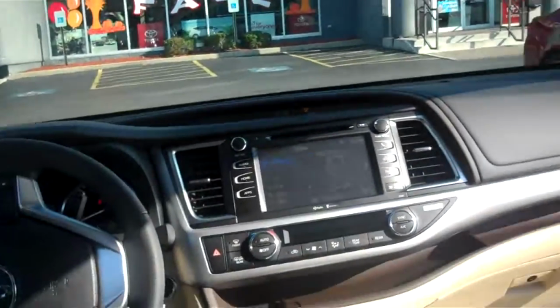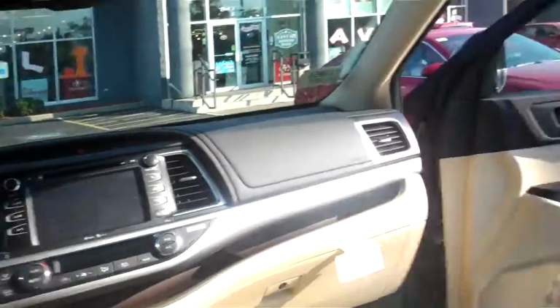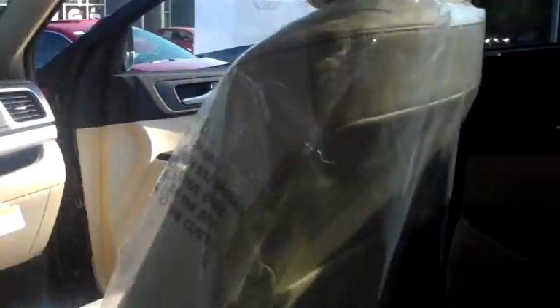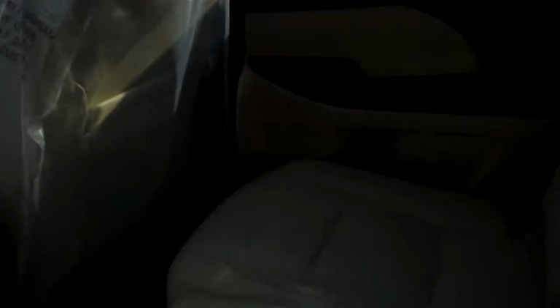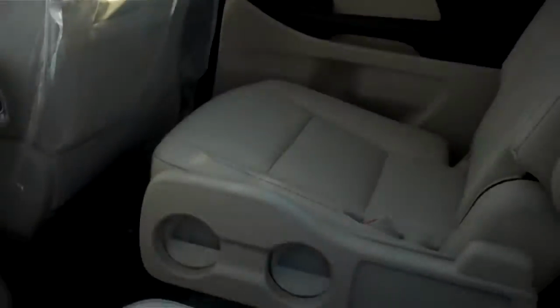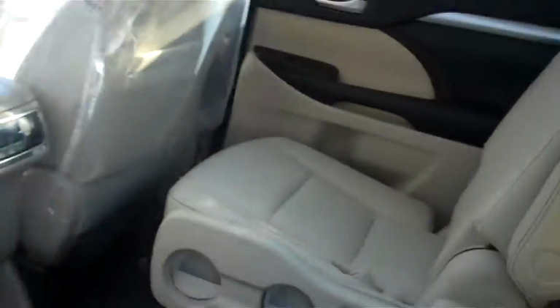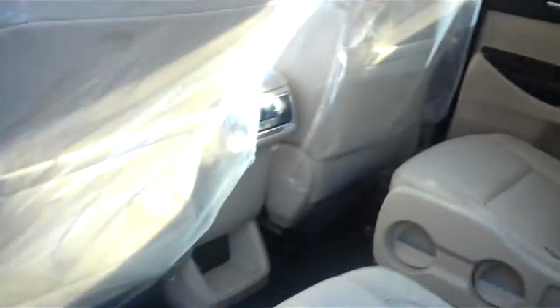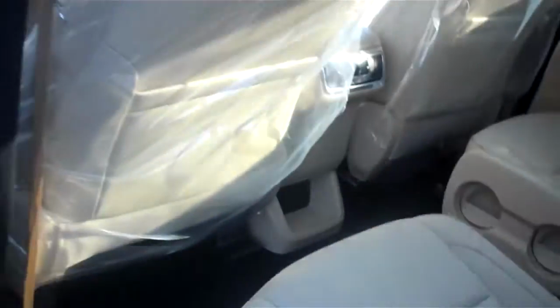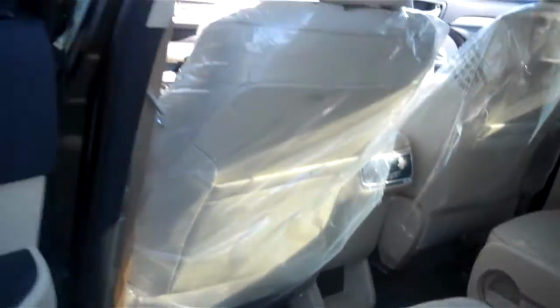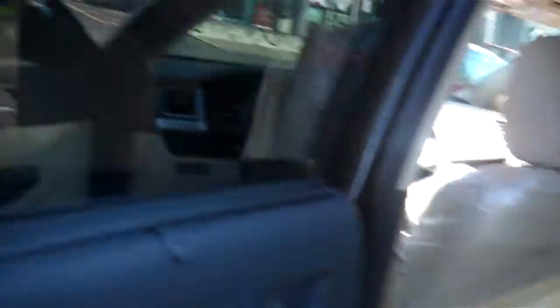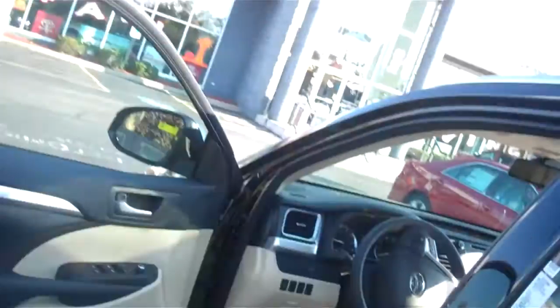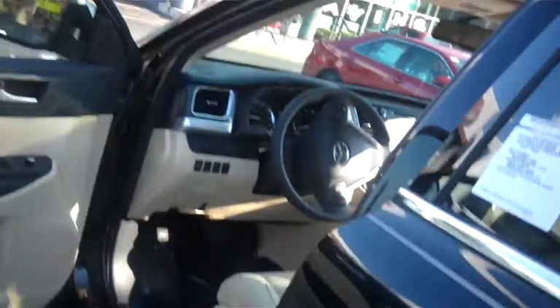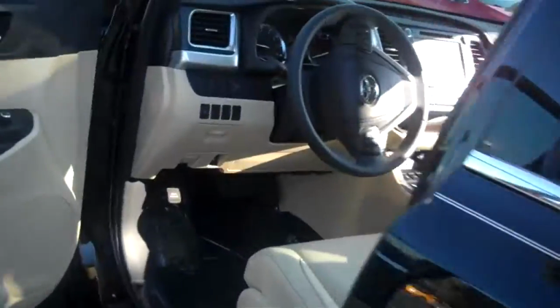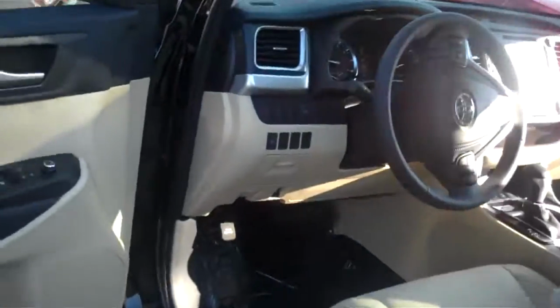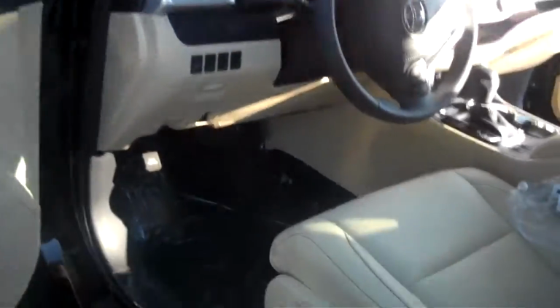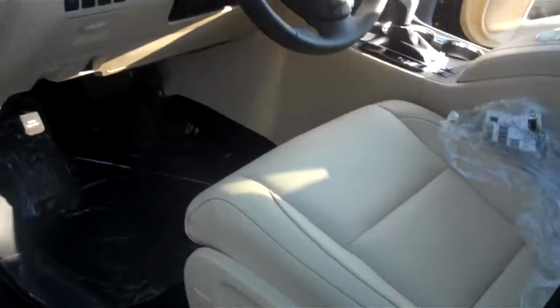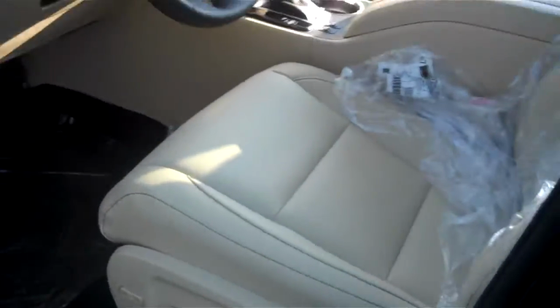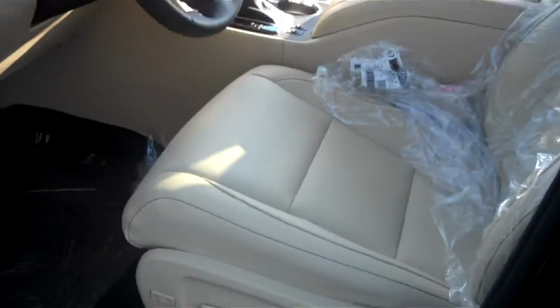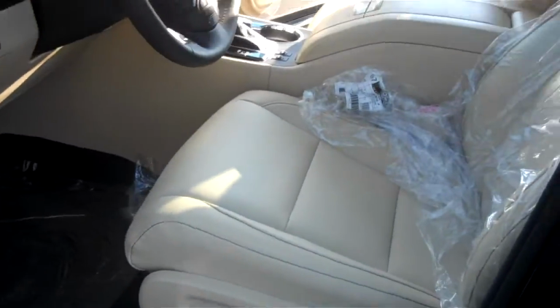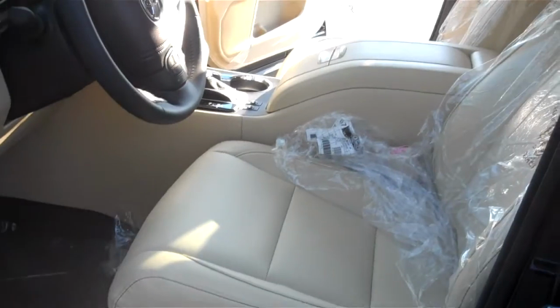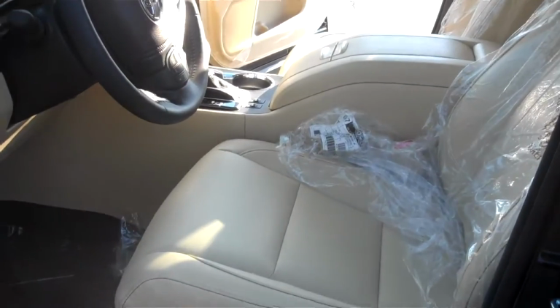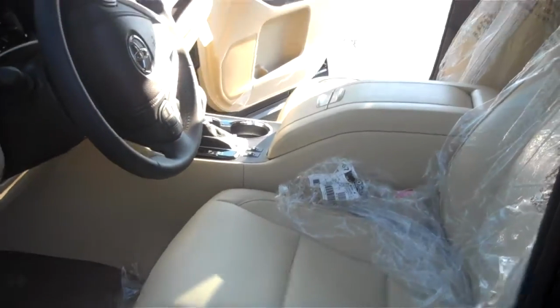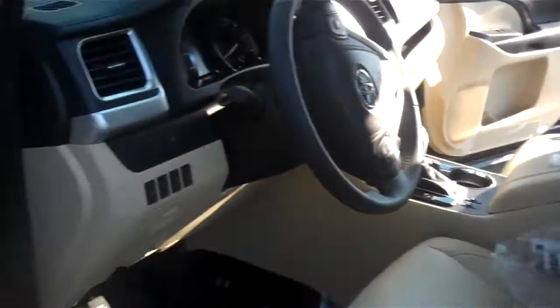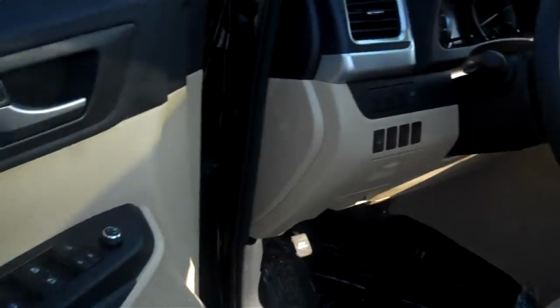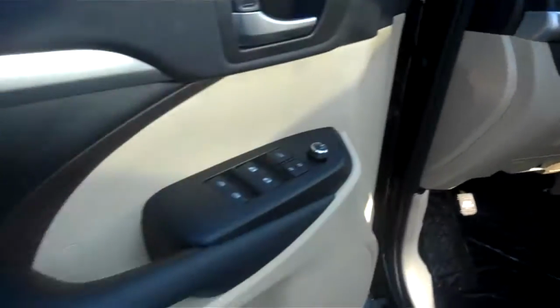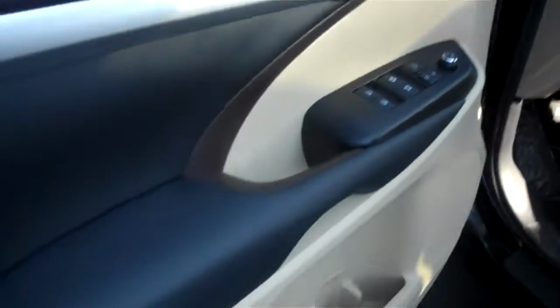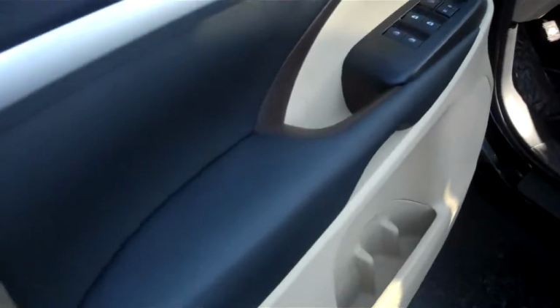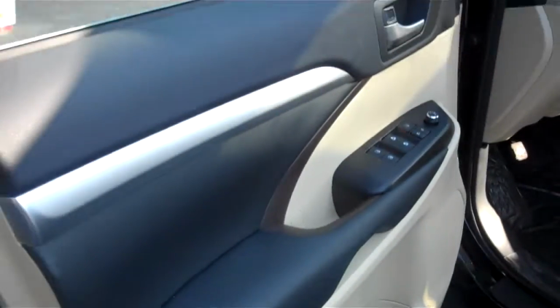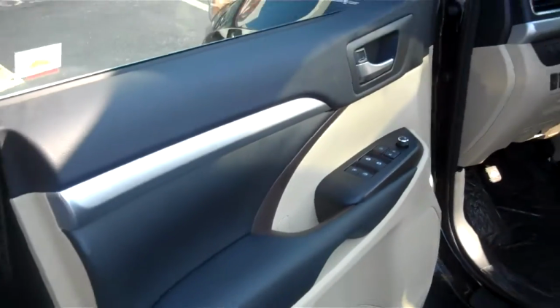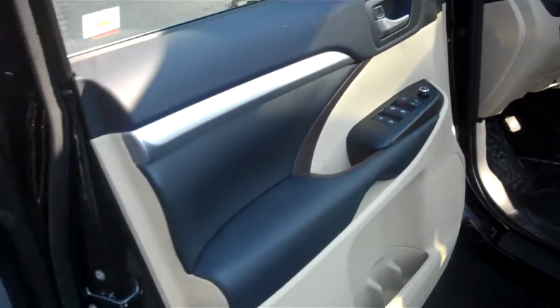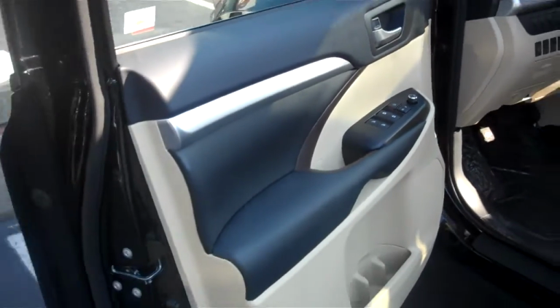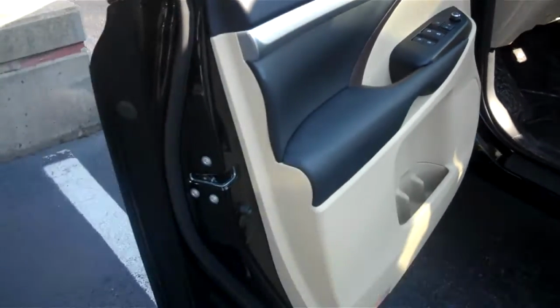Beautiful vehicle. We have it in stock. Come on in, take it for a test drive — we're taking it home with you. We'd rather you take it home. Look at that color combination.